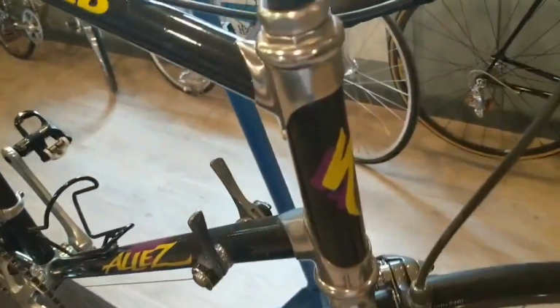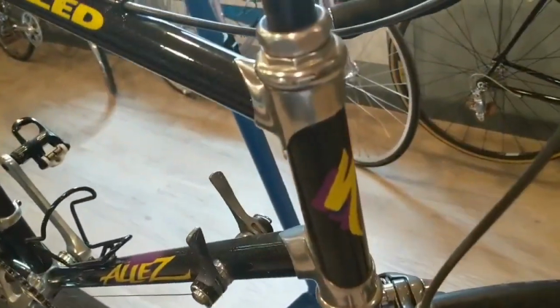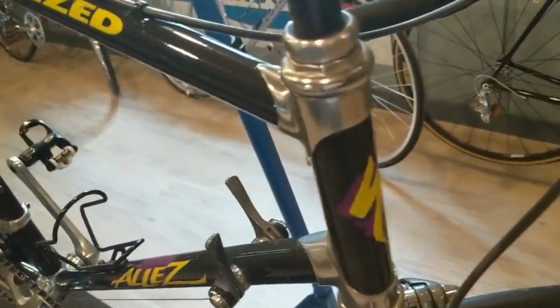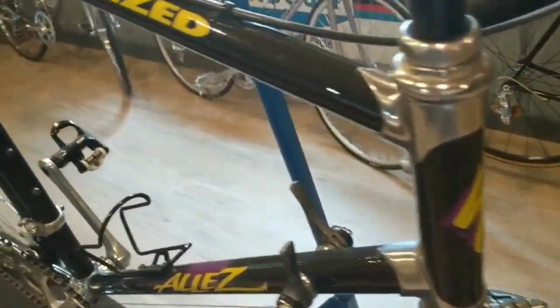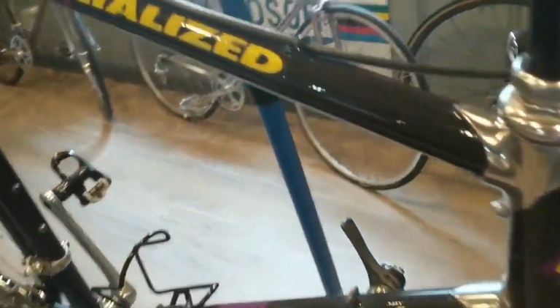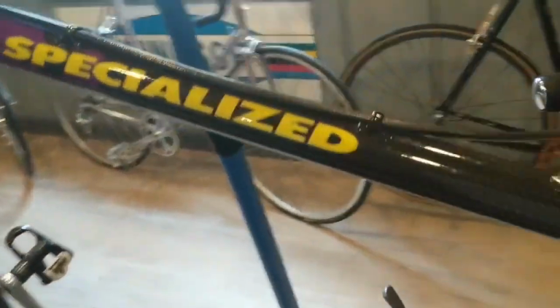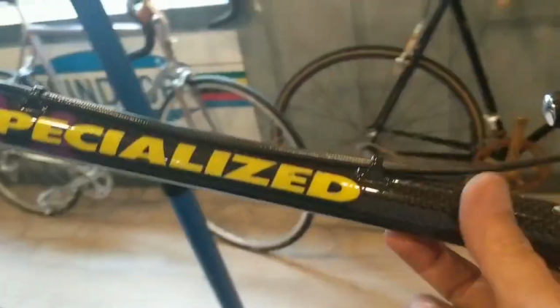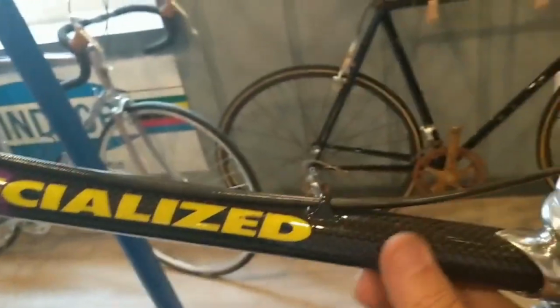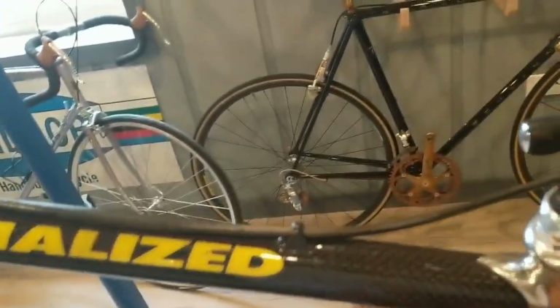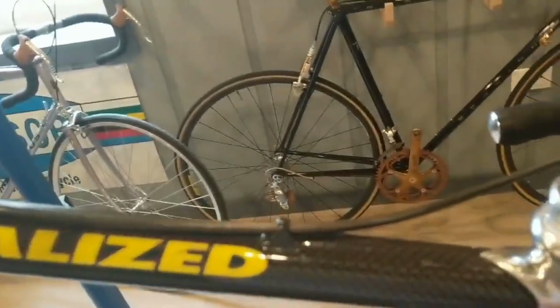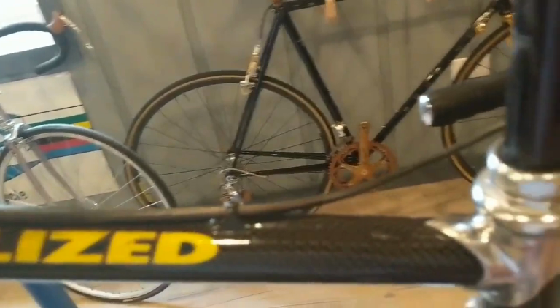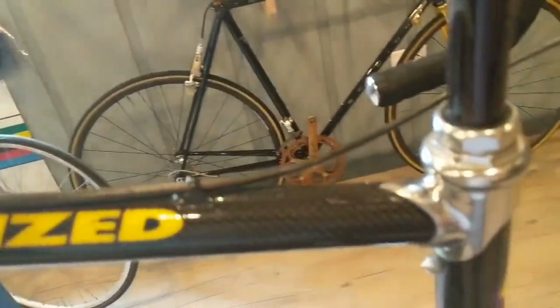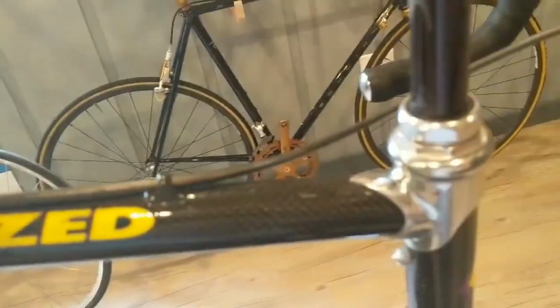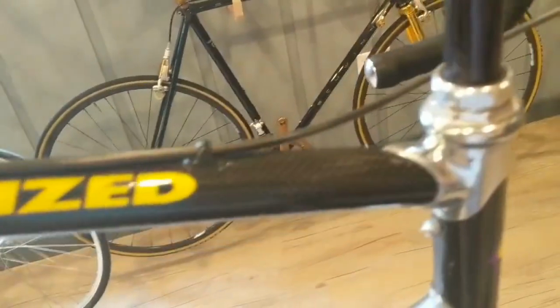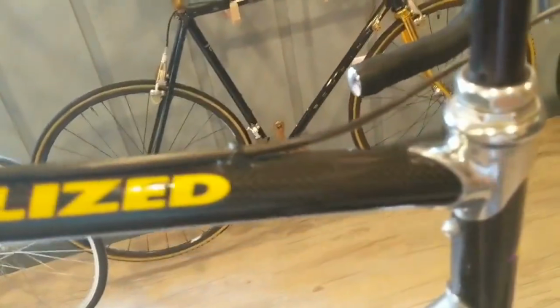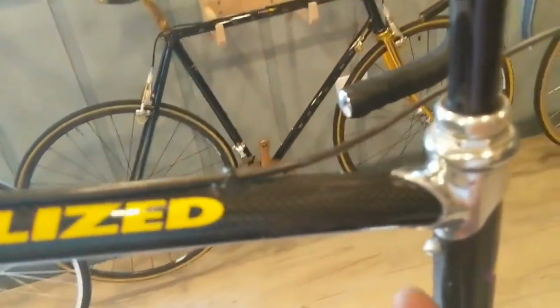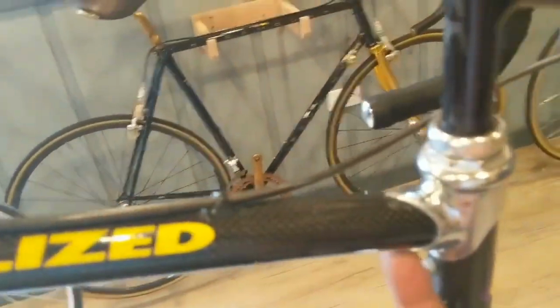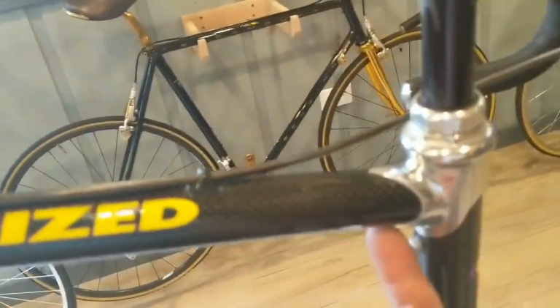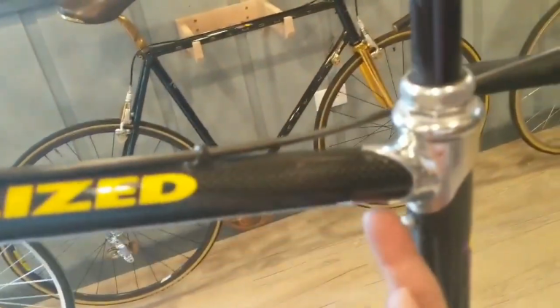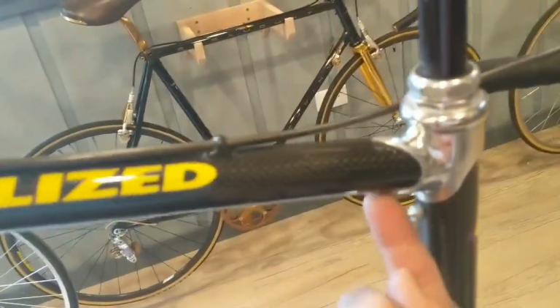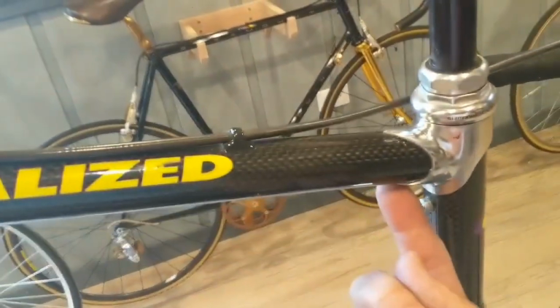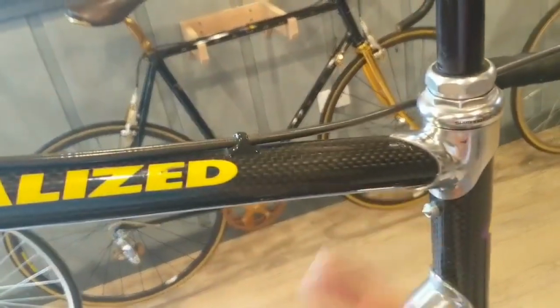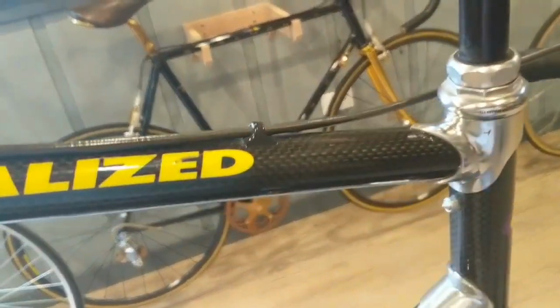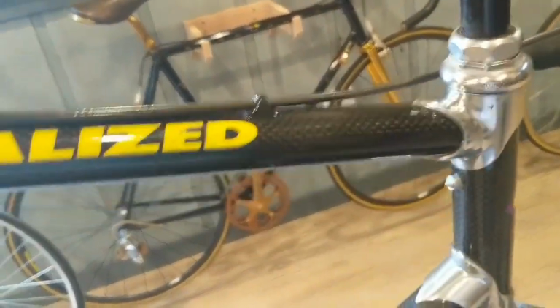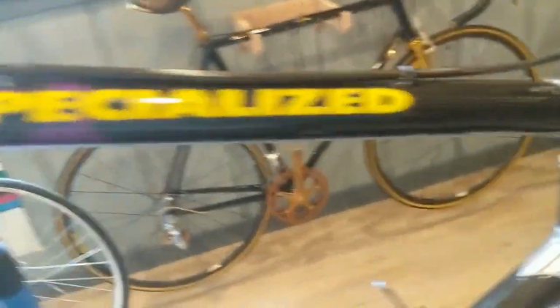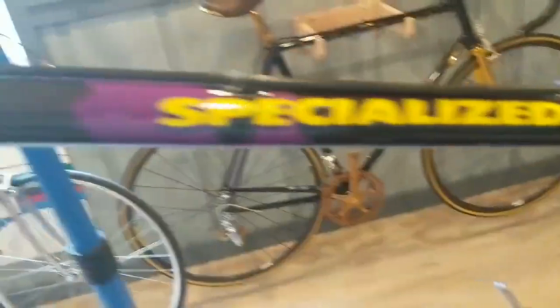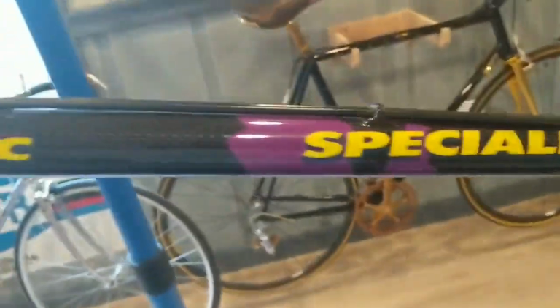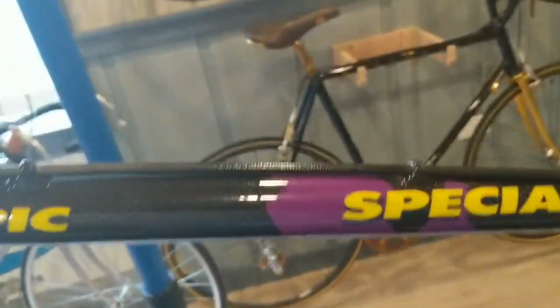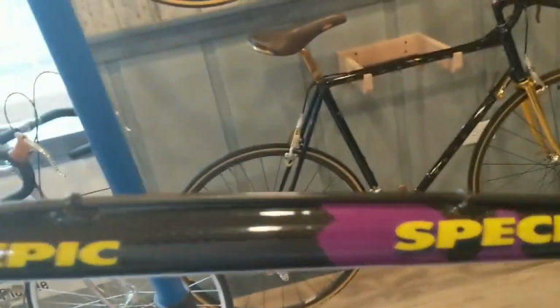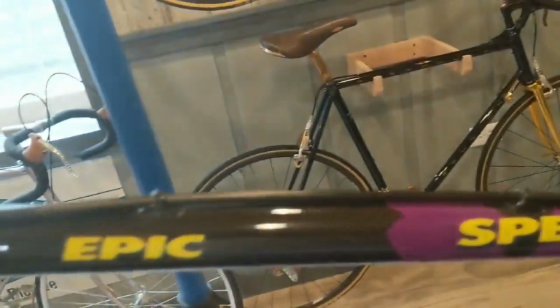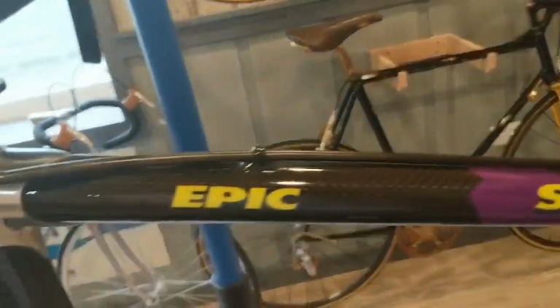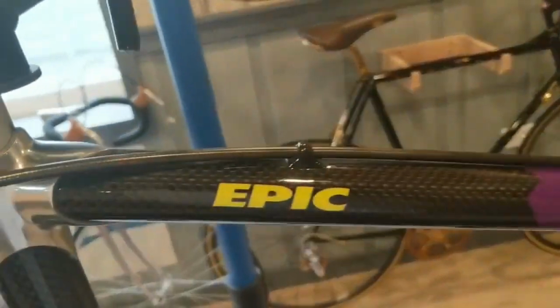Beautiful bike, though. Carbon fiber tubes, aluminum lugs which are screwed and glued. I believe there's a little tiny screw underneath here. But very, very sharp.